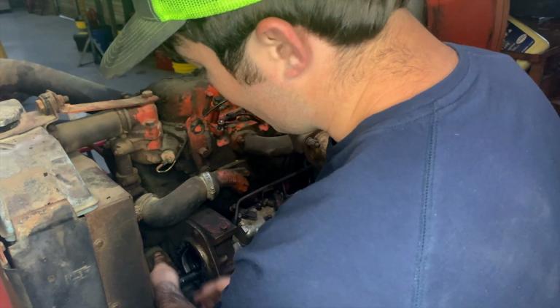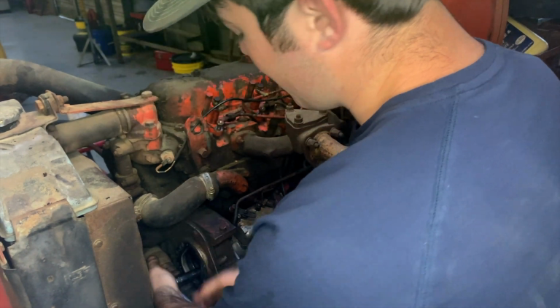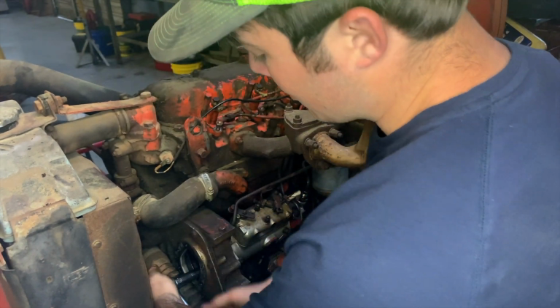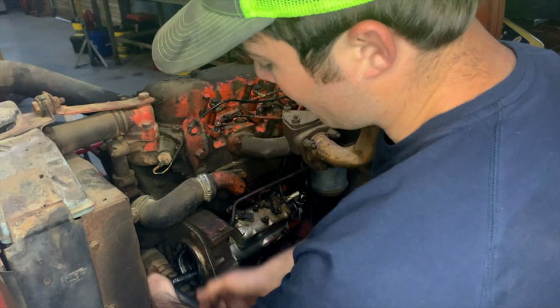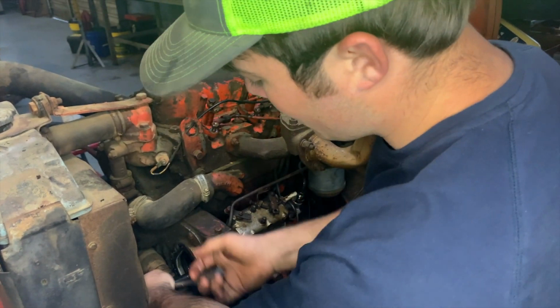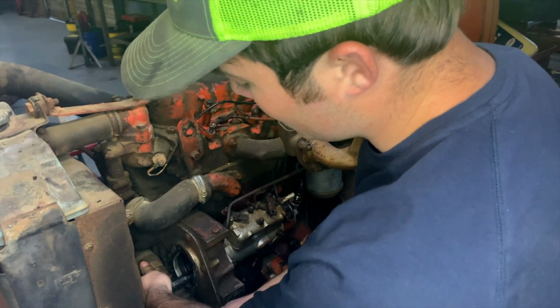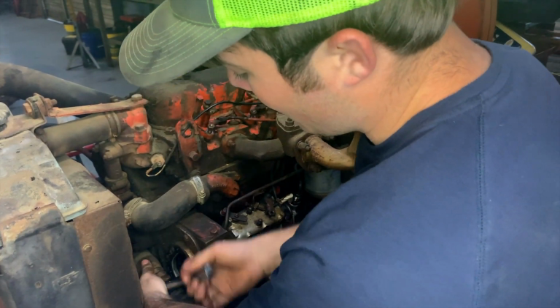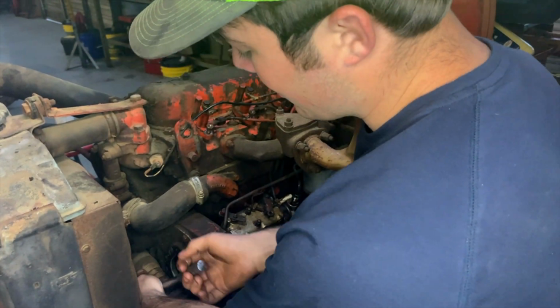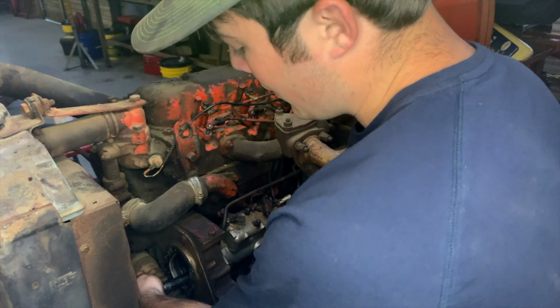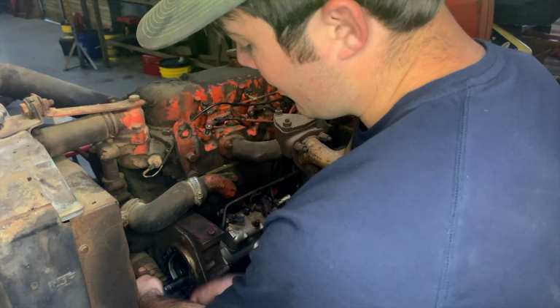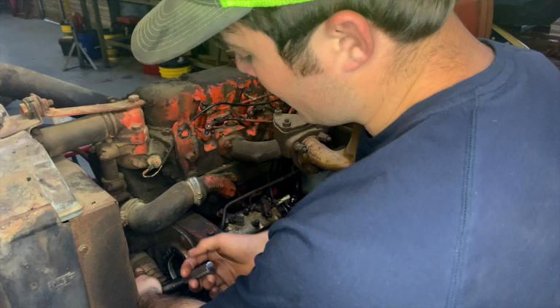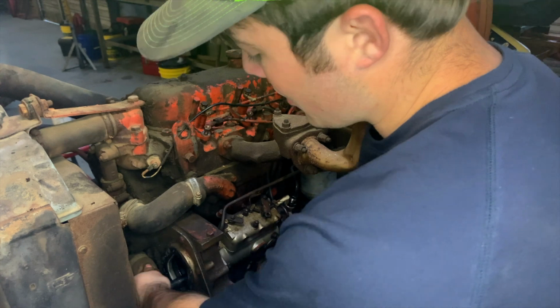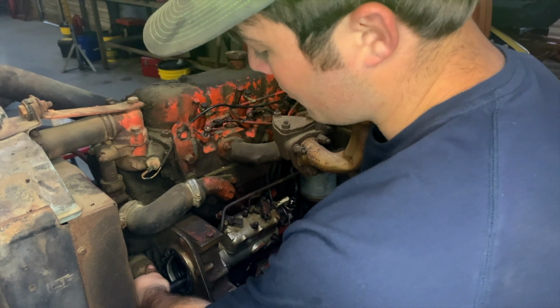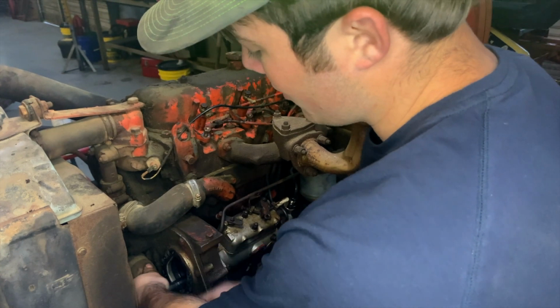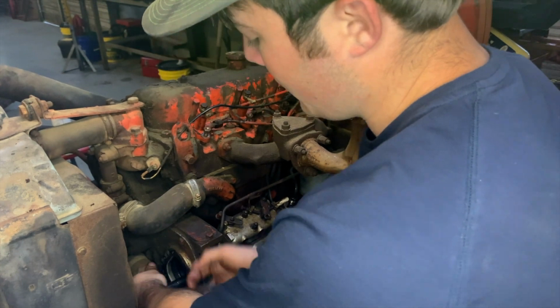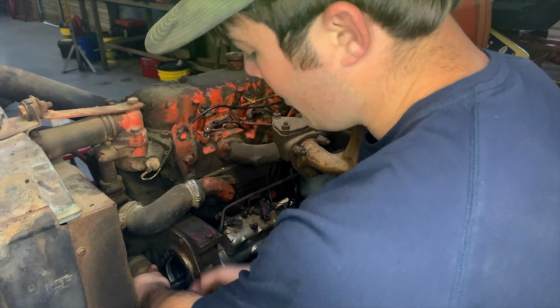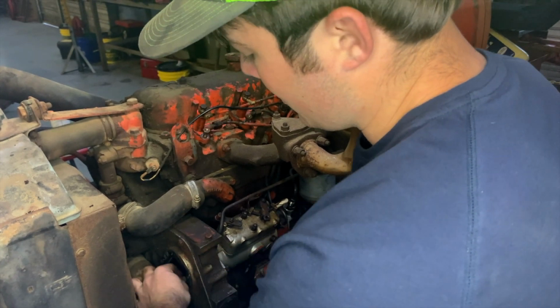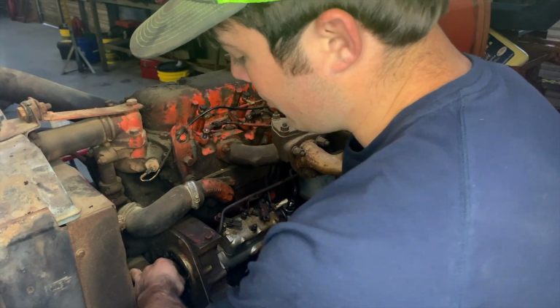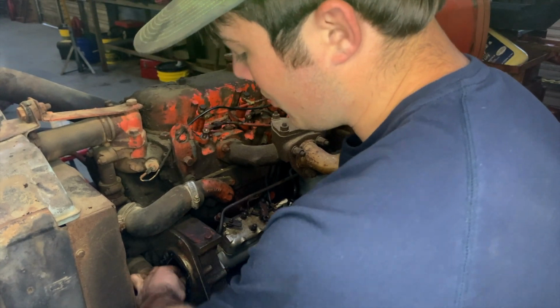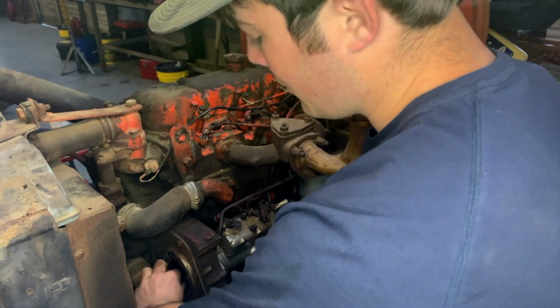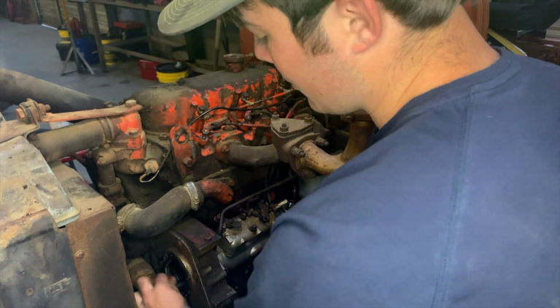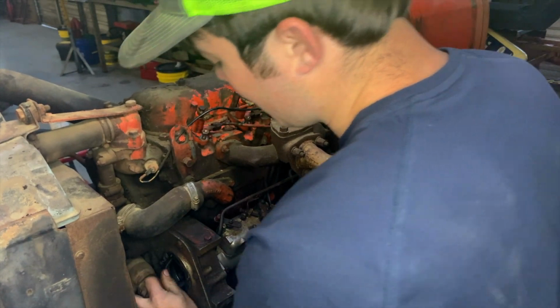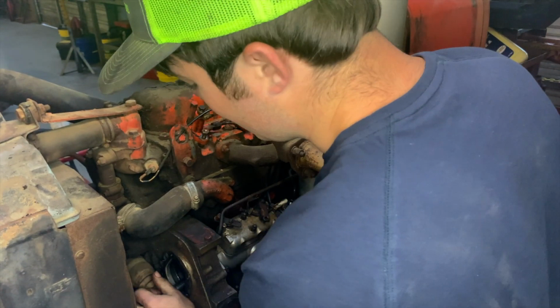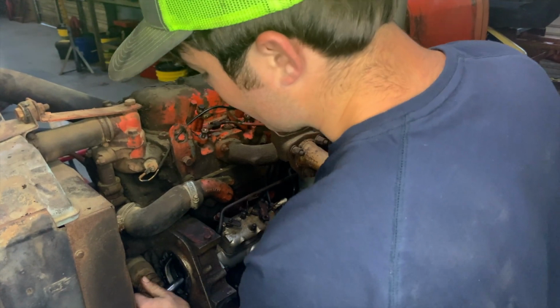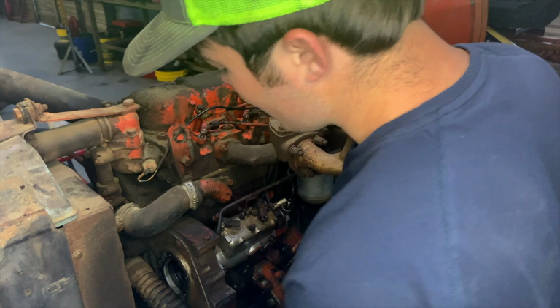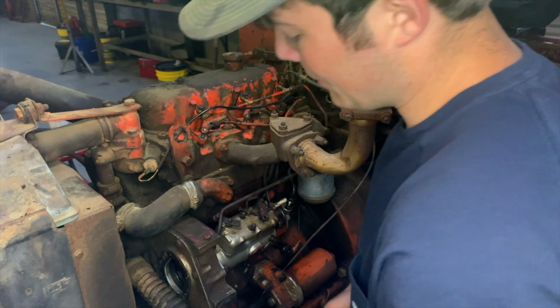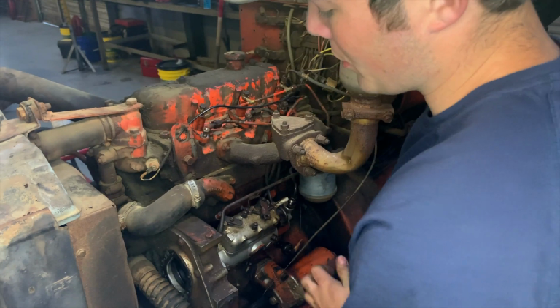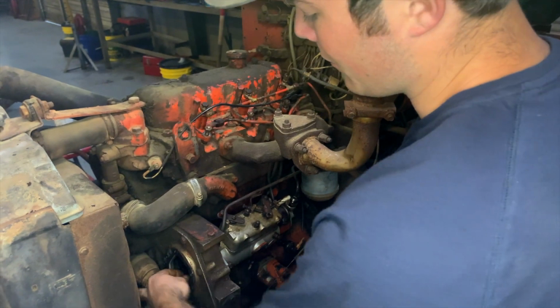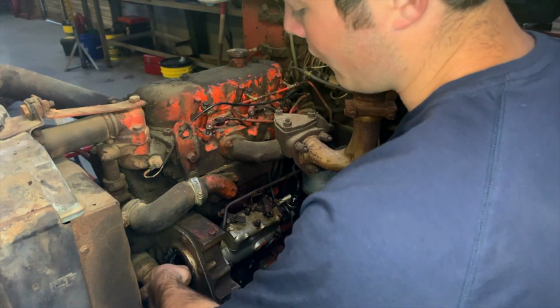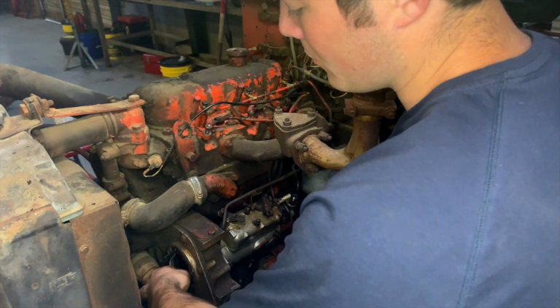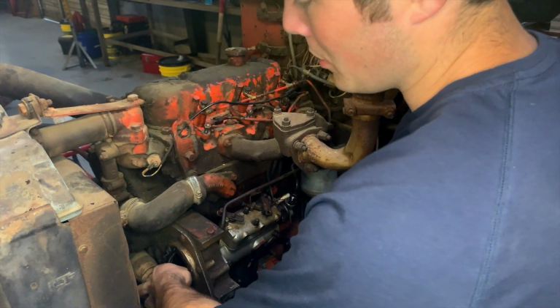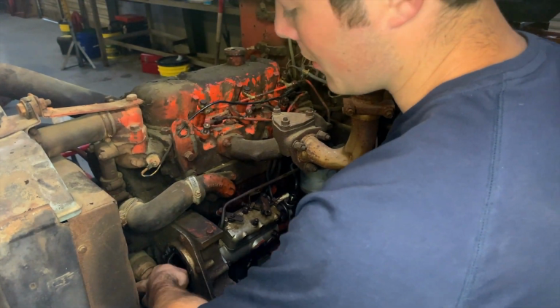On some tractors, your lower radiator hose will block this cover, in which case it becomes necessary to move it. But it's just coolant, so it's no big deal — just reconnect it and fill it when you put the pump back on.